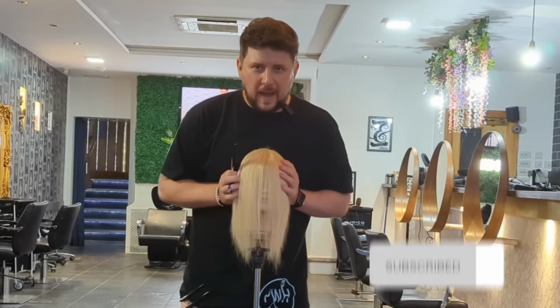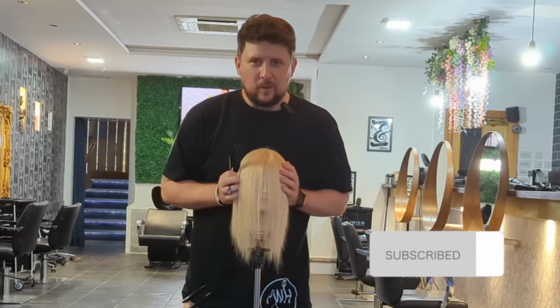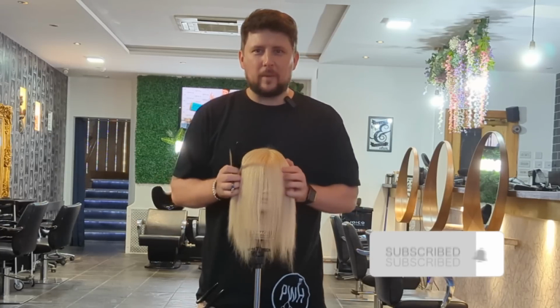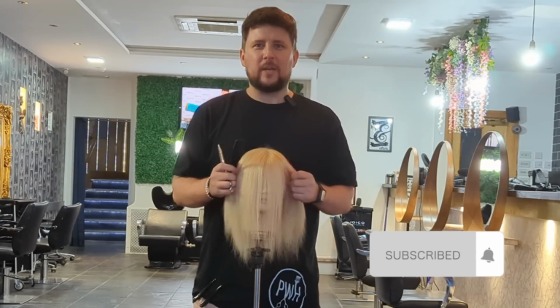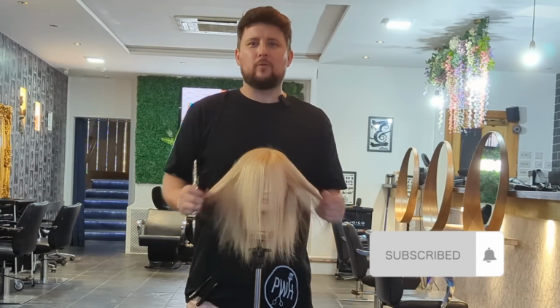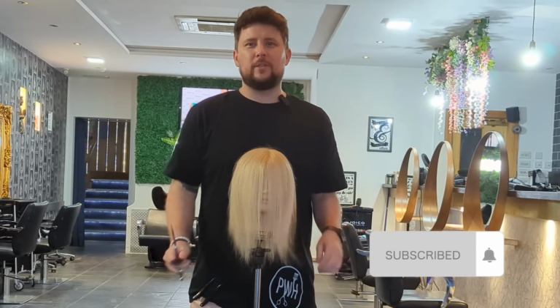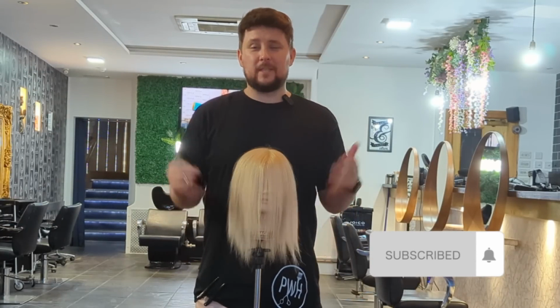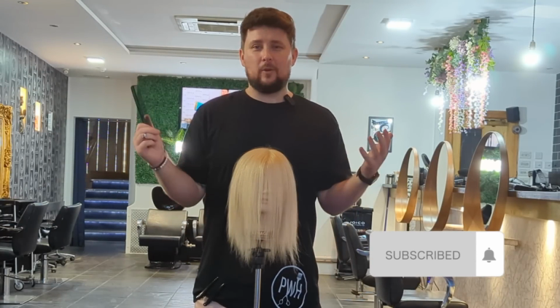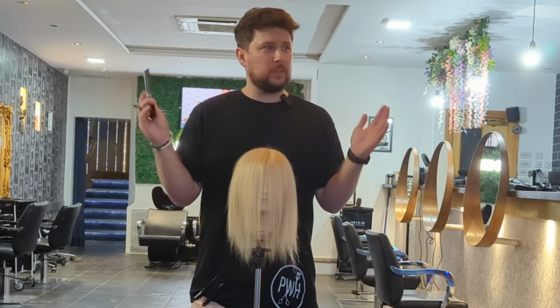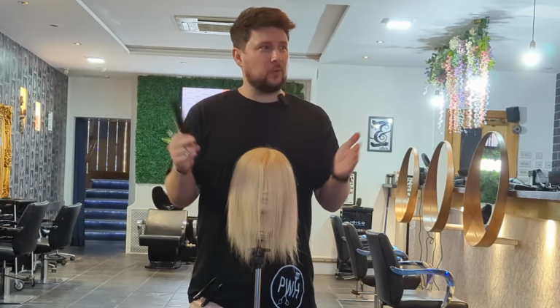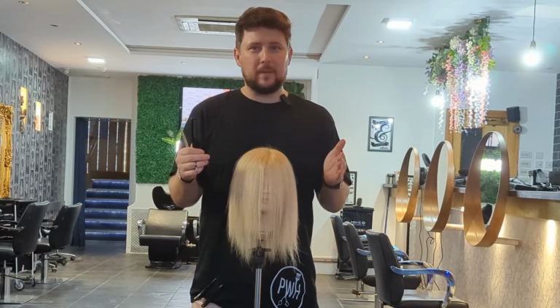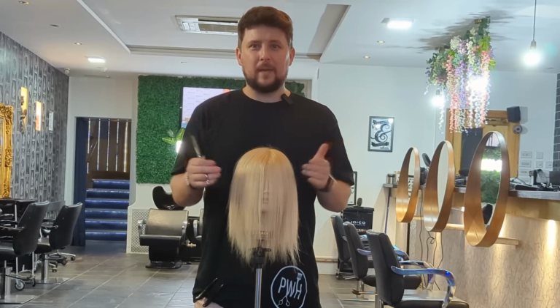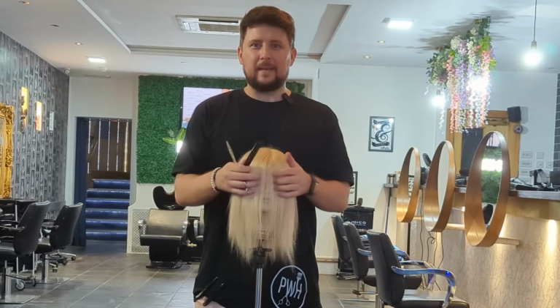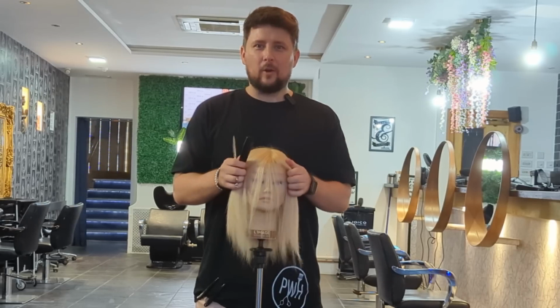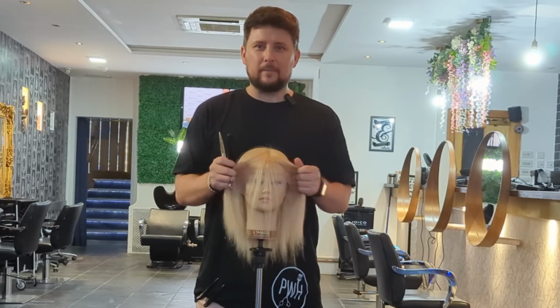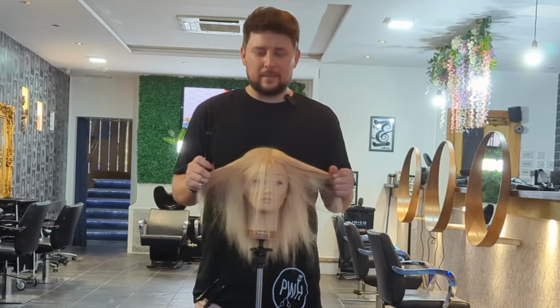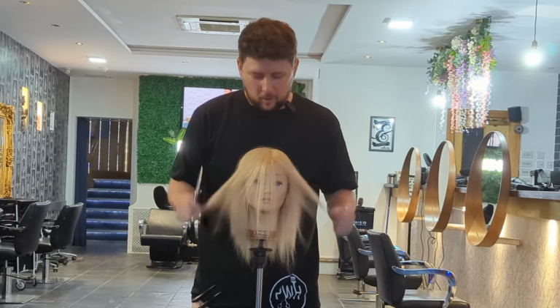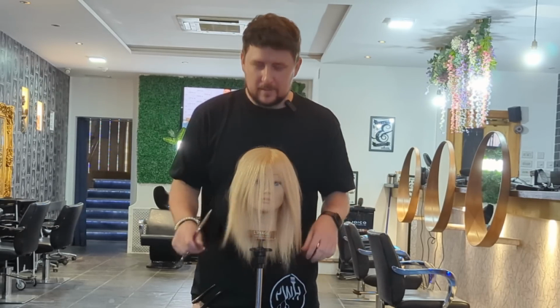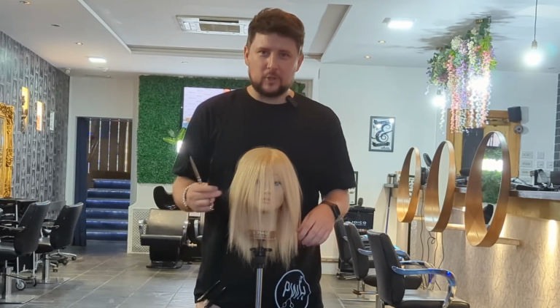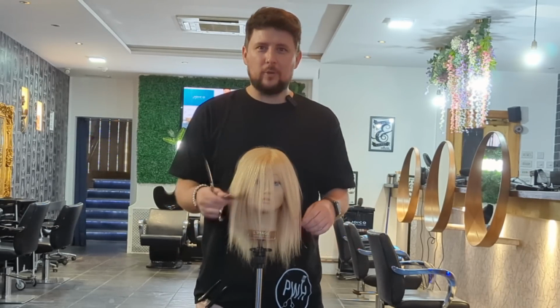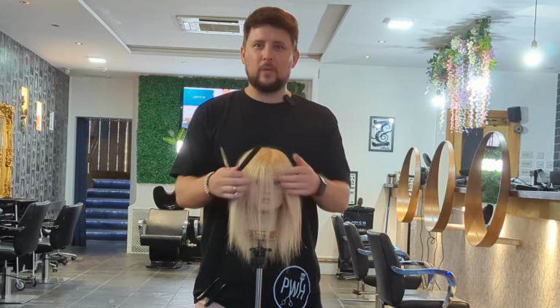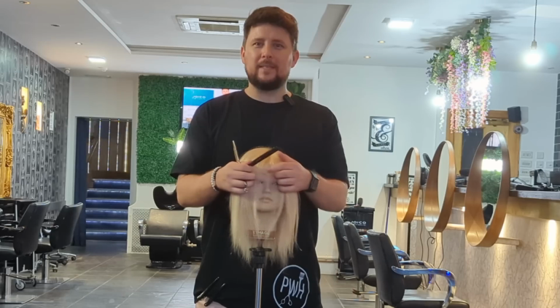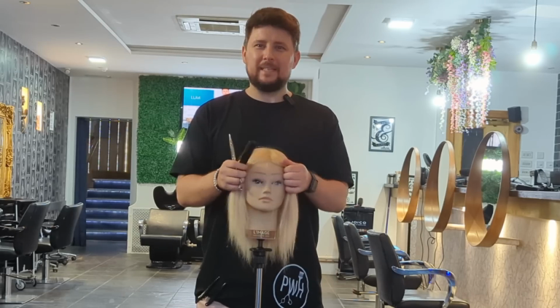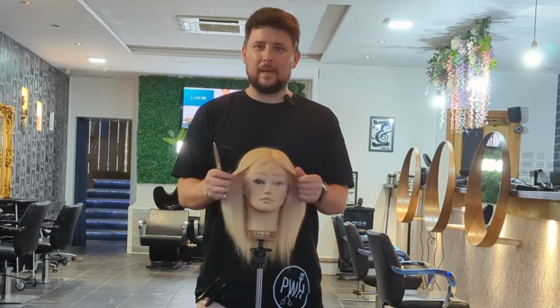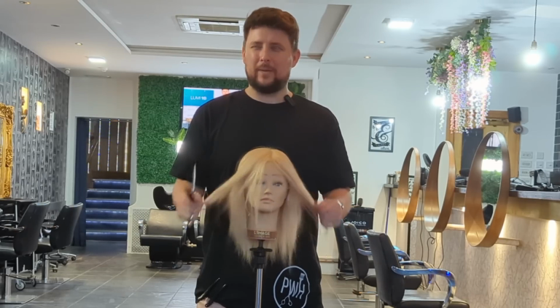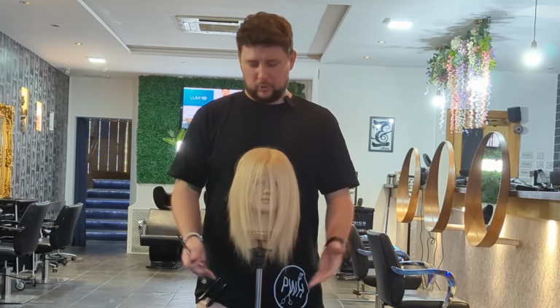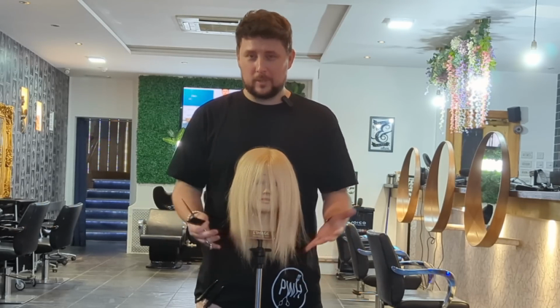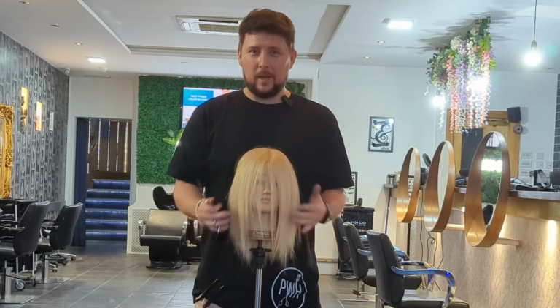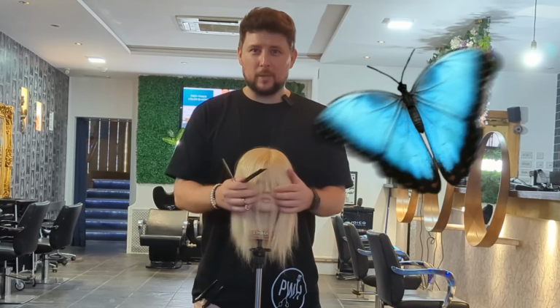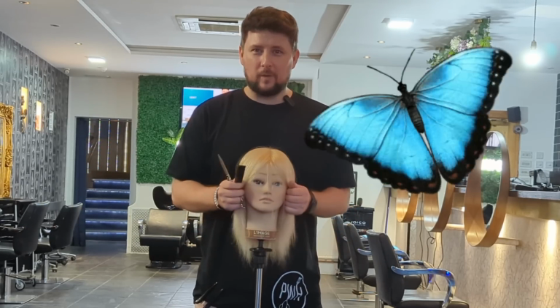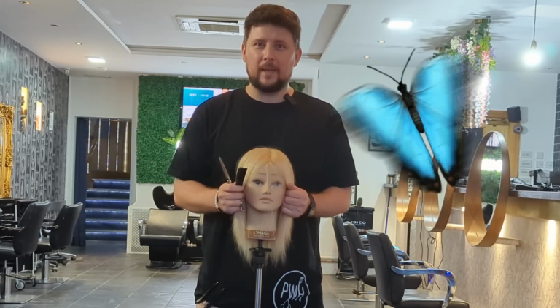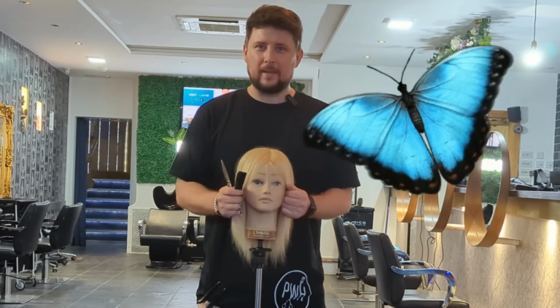Hey everyone, welcome back to the channel. I've just finished in the salon, all the team have gone home now and I am staying behind to show you a really quick and easy way to put in a shorter butterfly haircut.